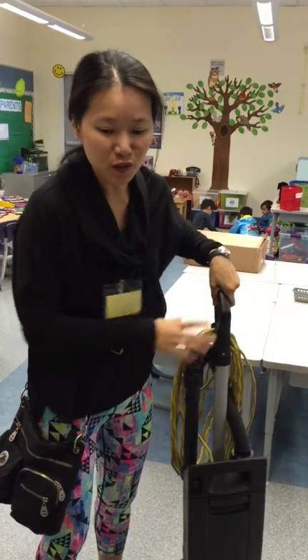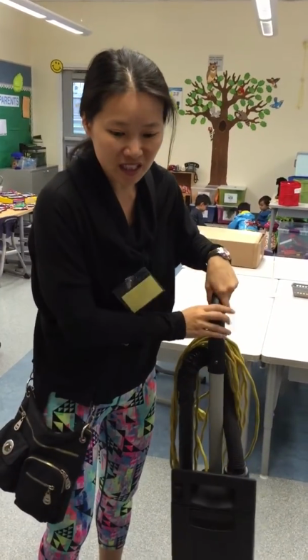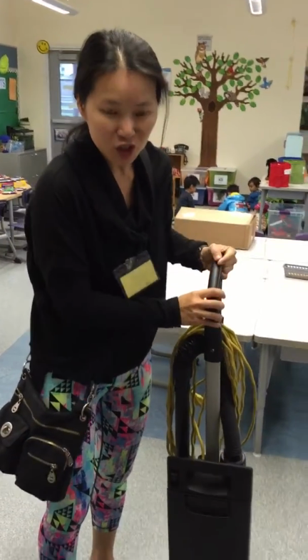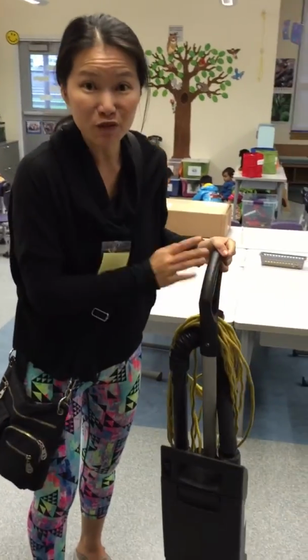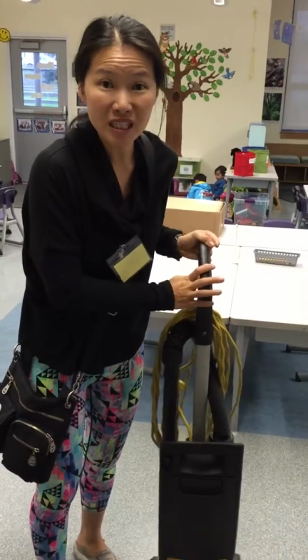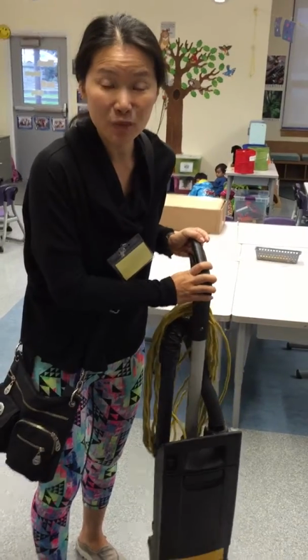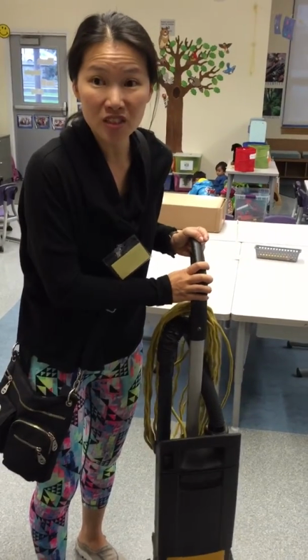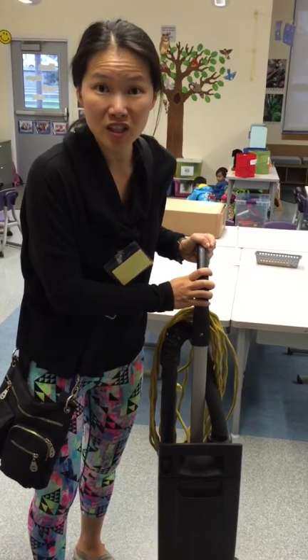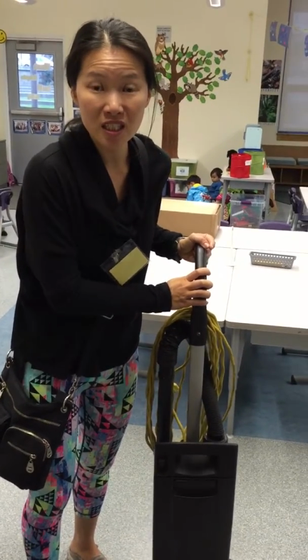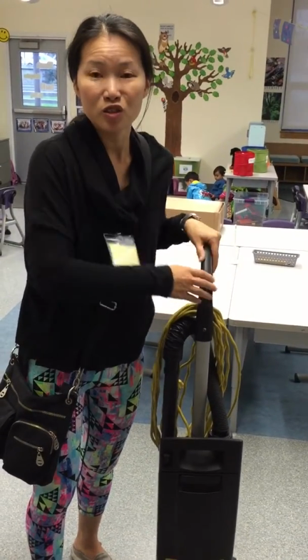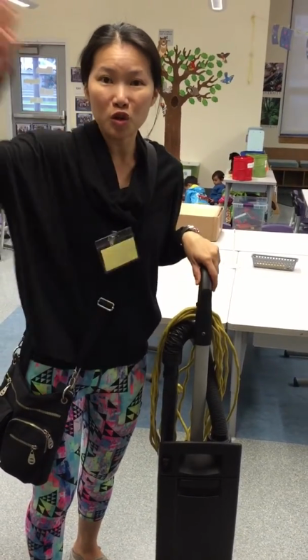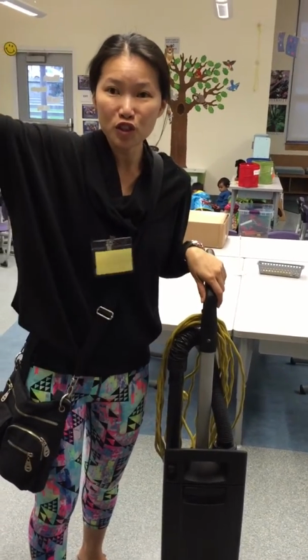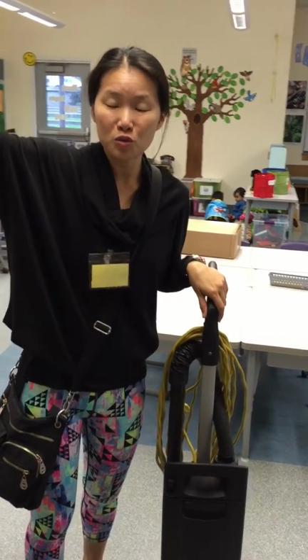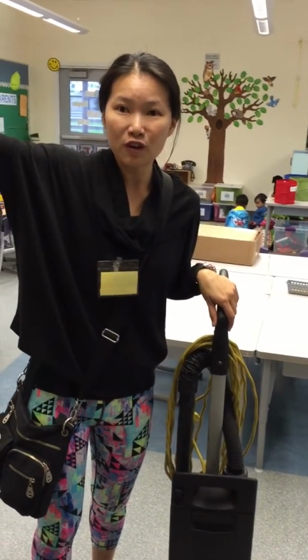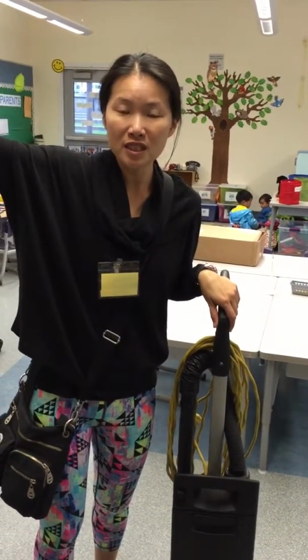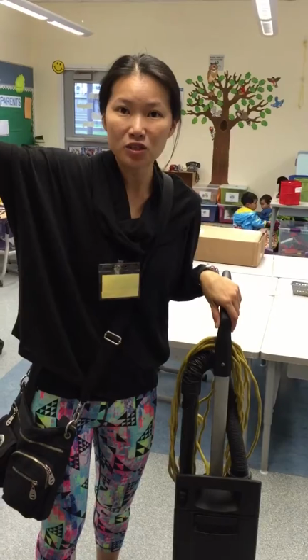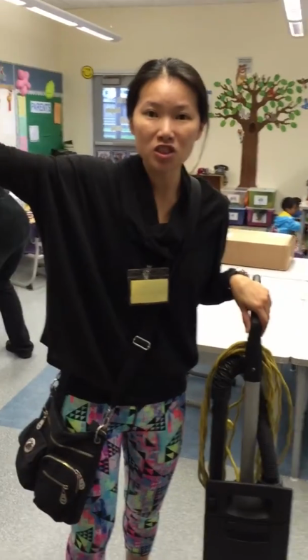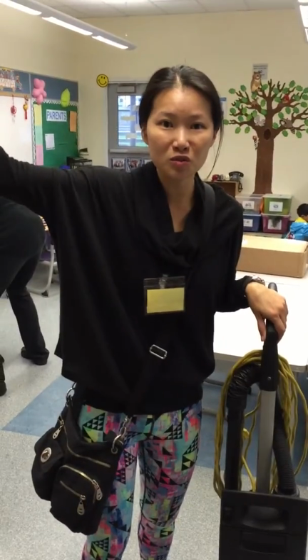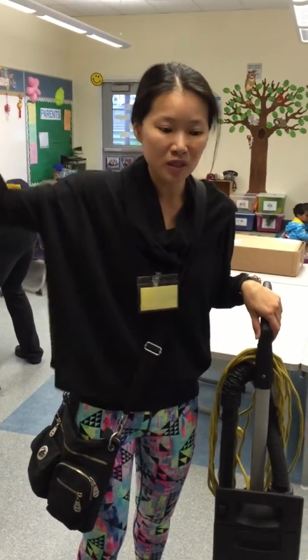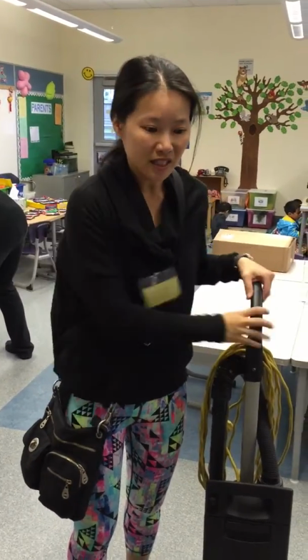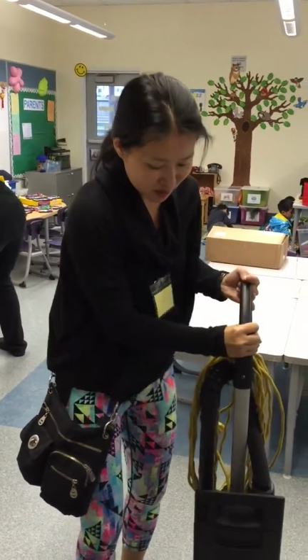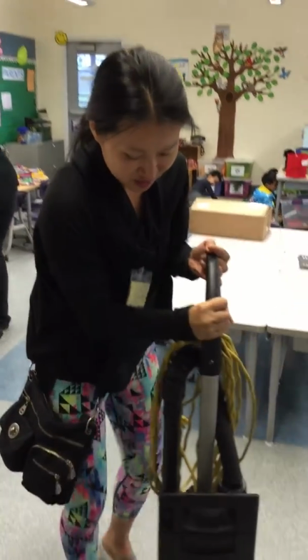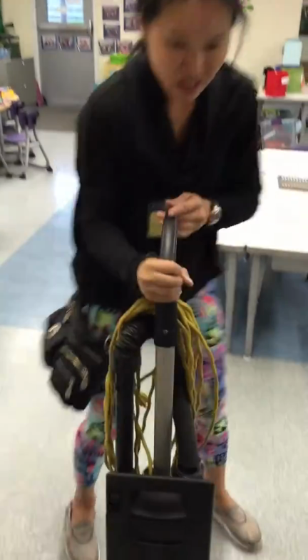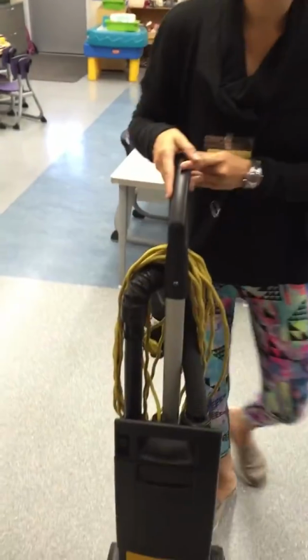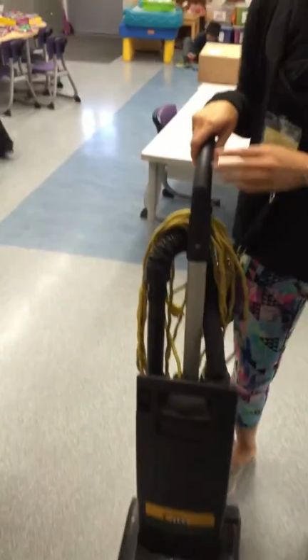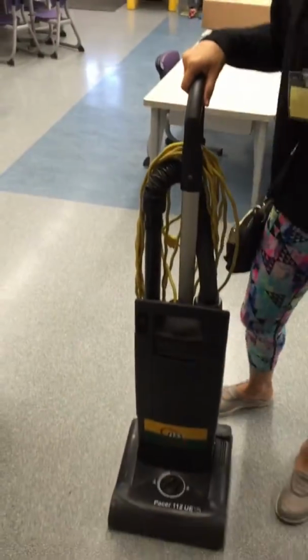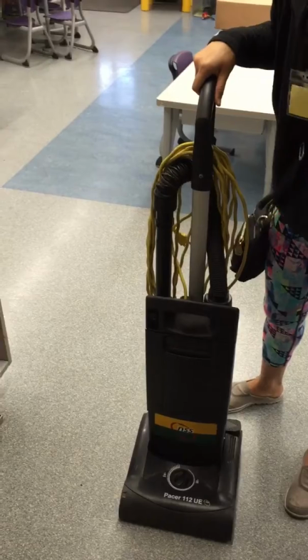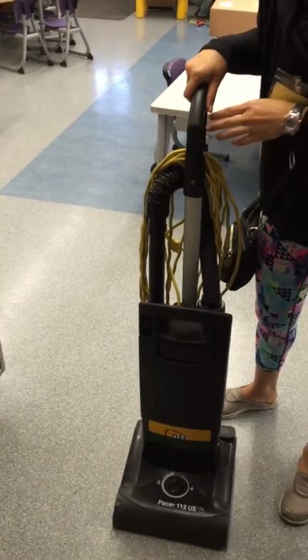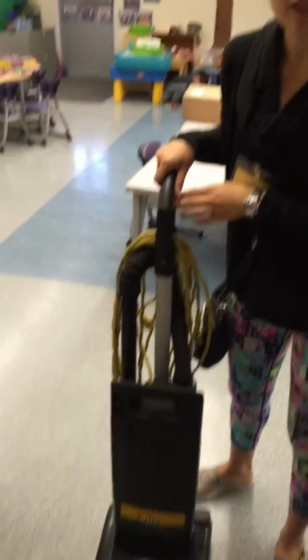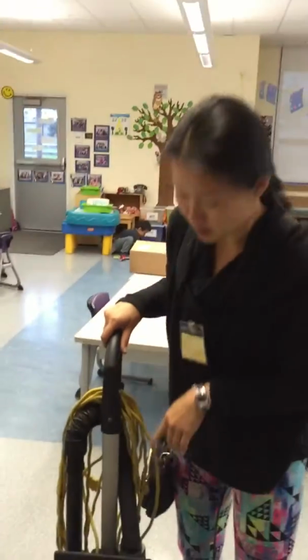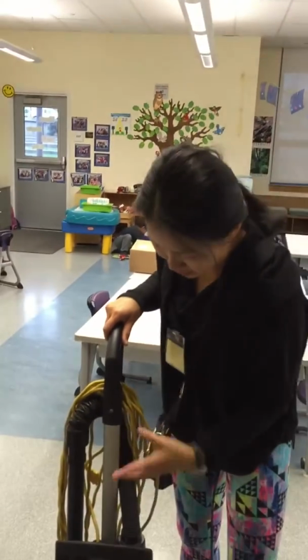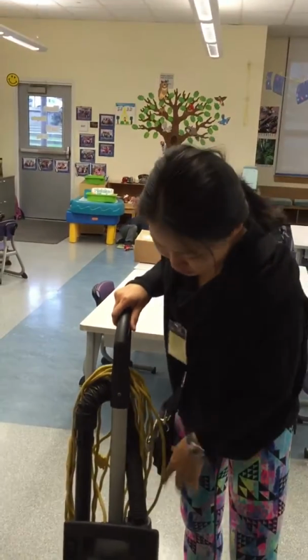The first thing is to go get the vacuum cleaner from the janitor's closet. You go over to where the office is next to Miss Chung's room and take this vacuum cleaner. You'll probably need Miss Judy or the janitor to unlock it or get it out for you.